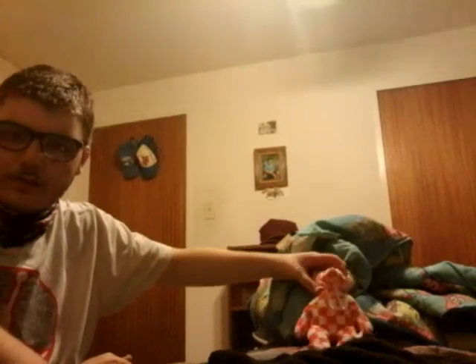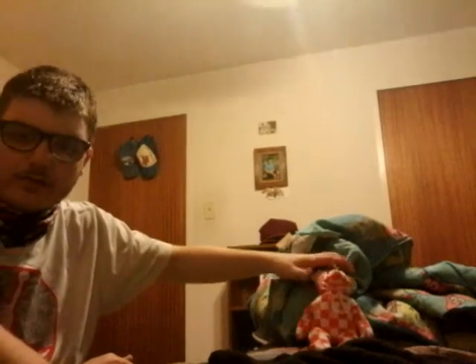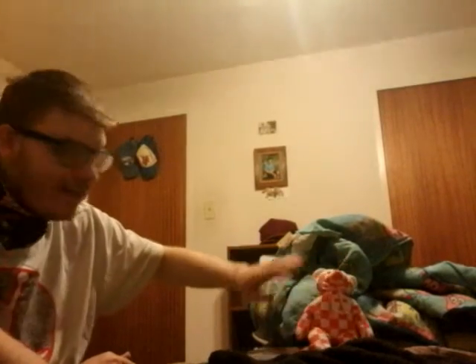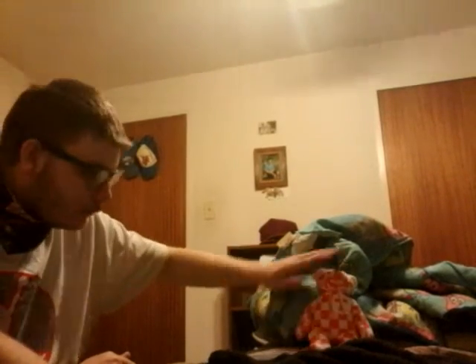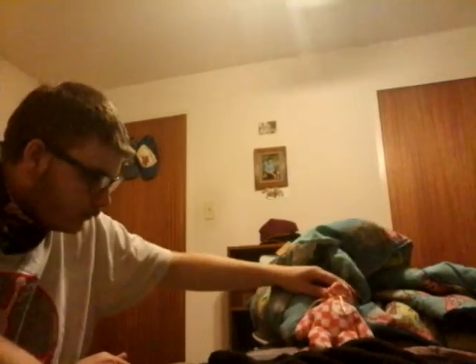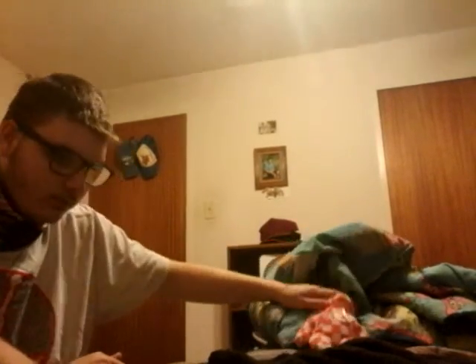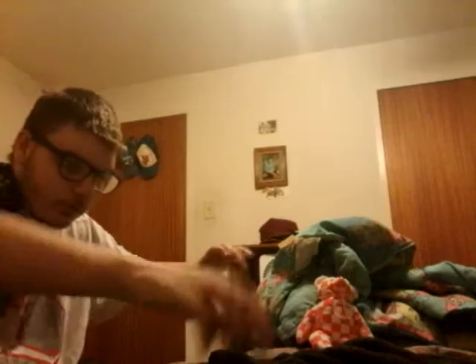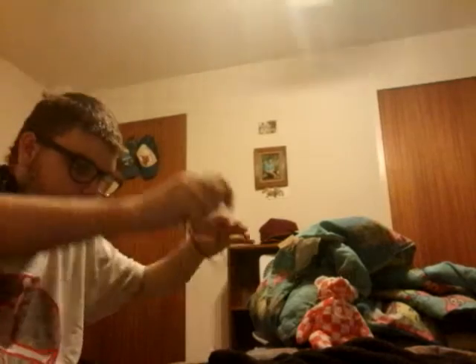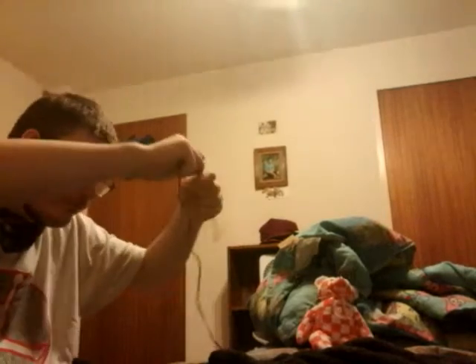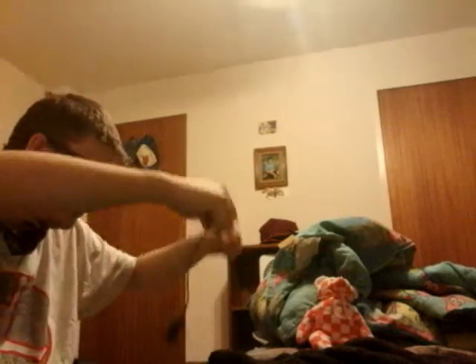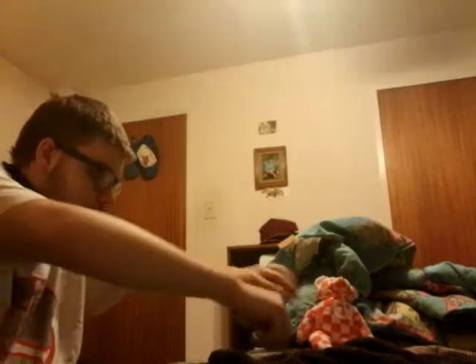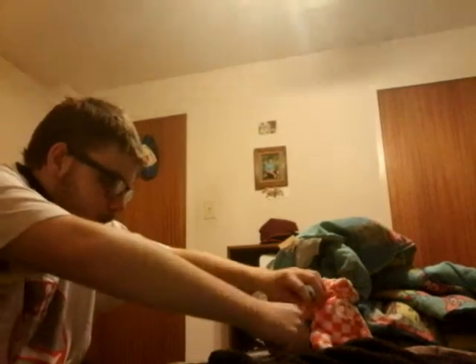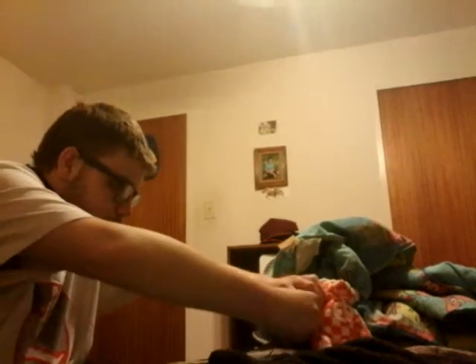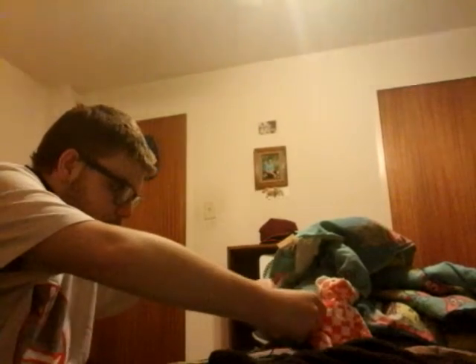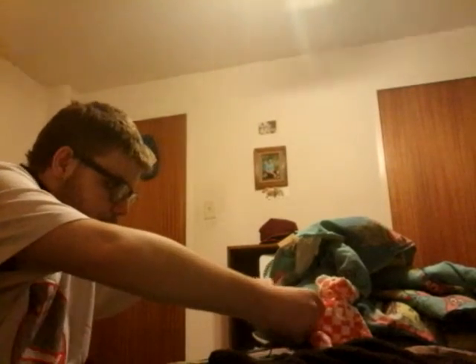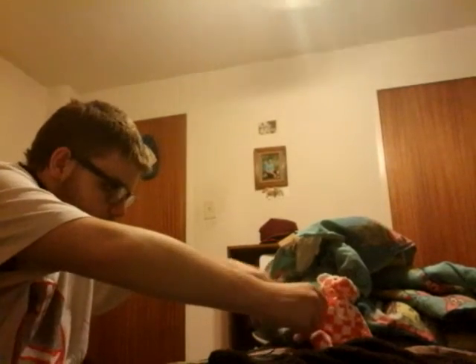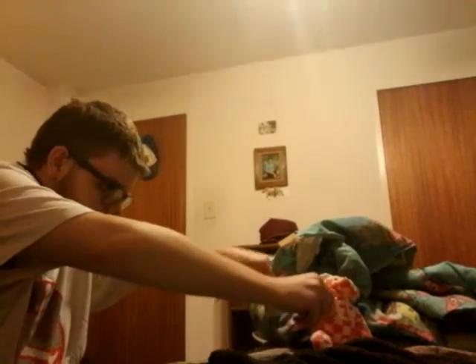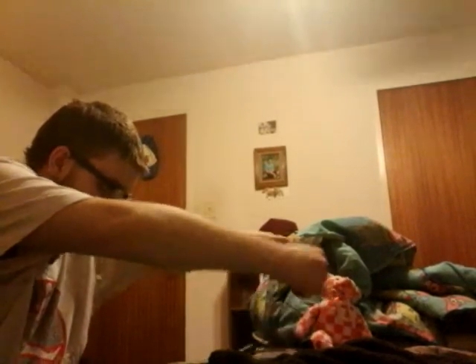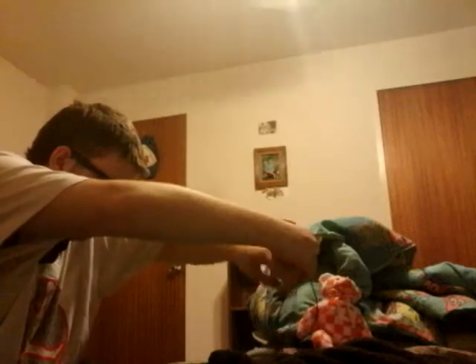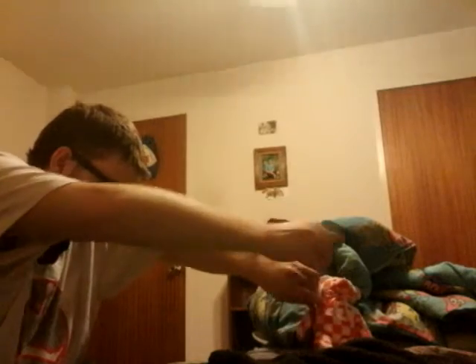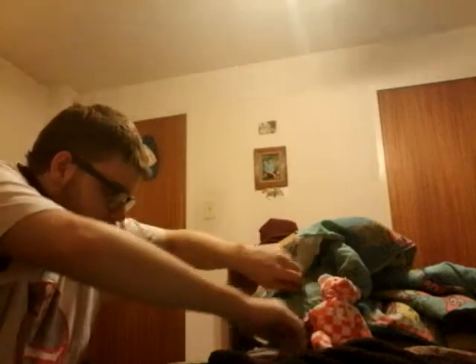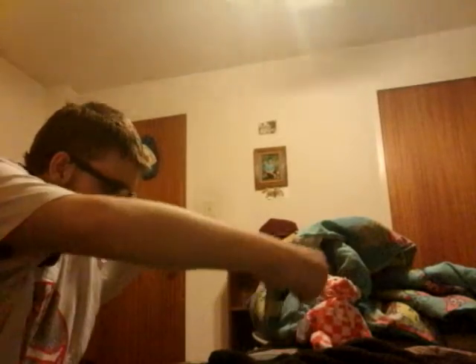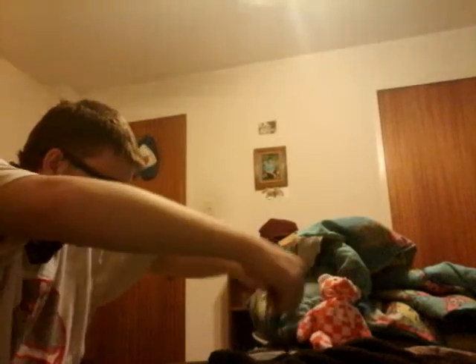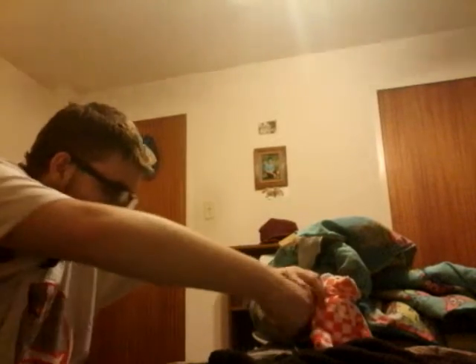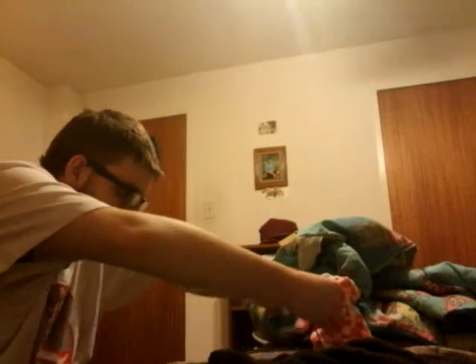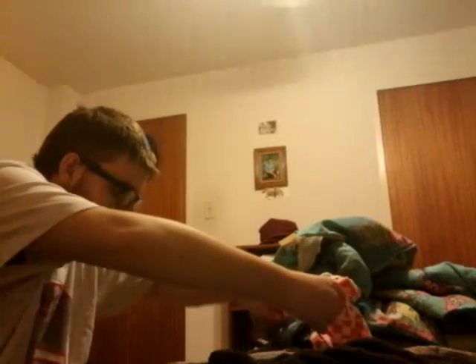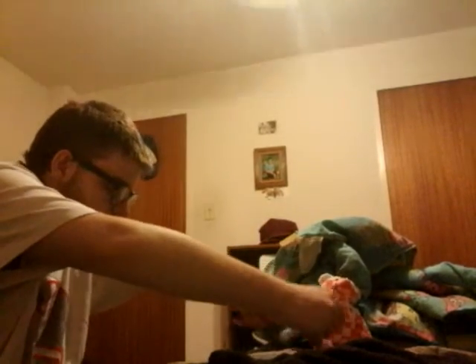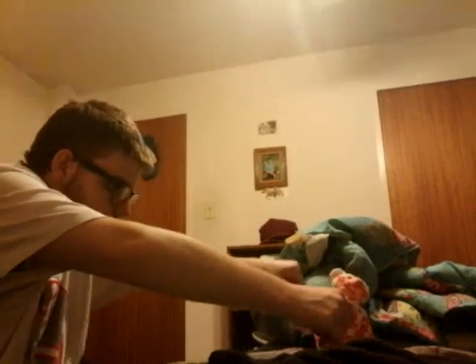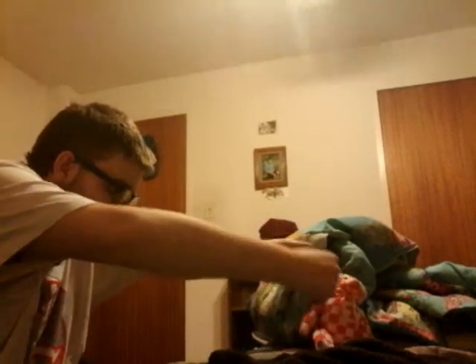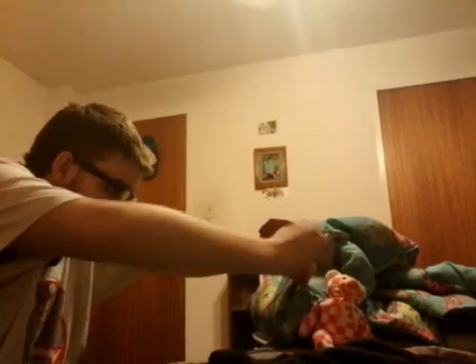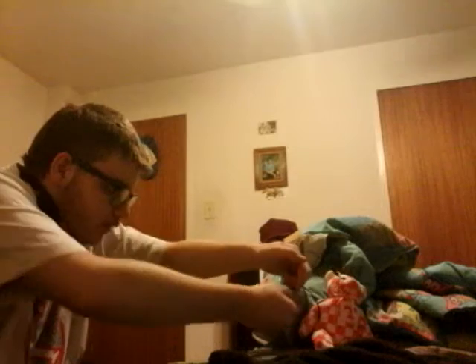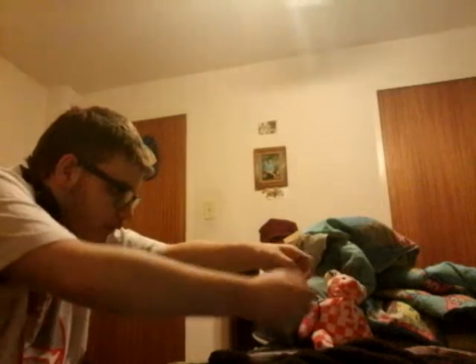Now what I'm going to ask you to do is to lay down, okay? All right. And then we'll put the tourniquet on you.